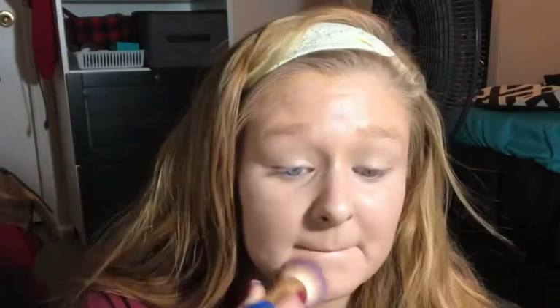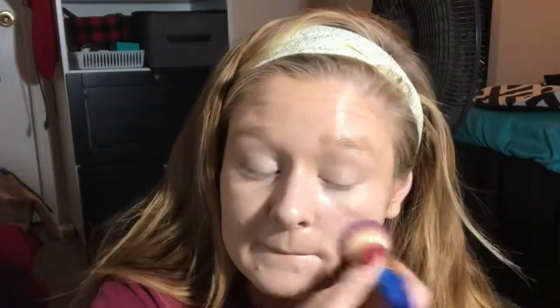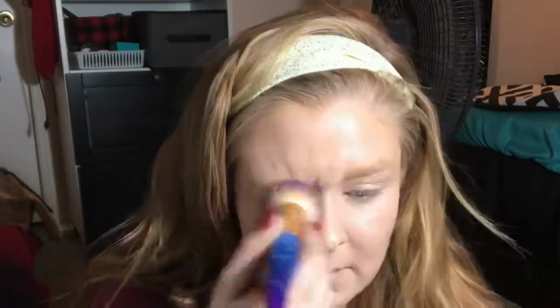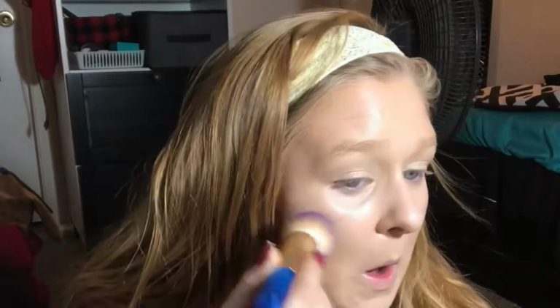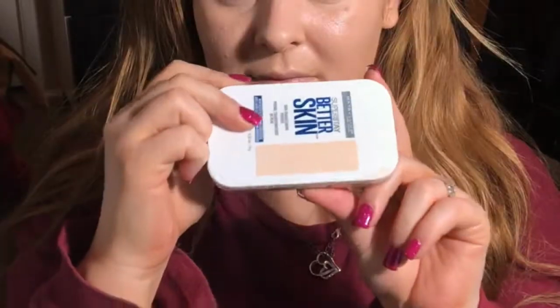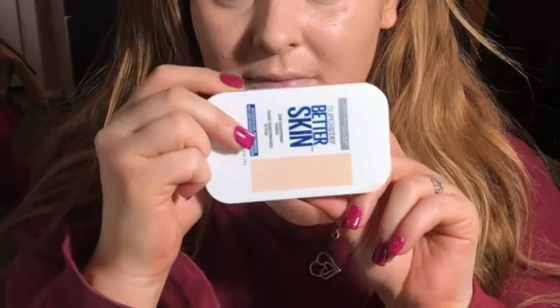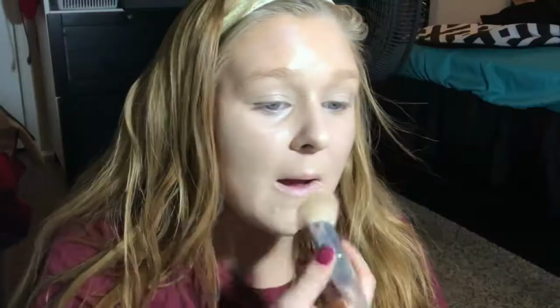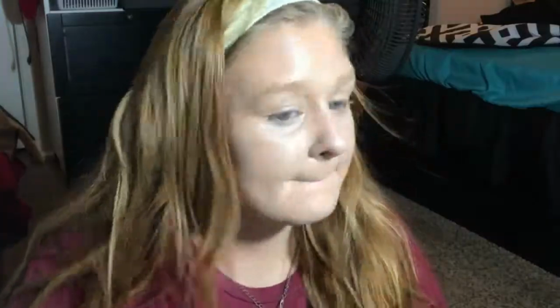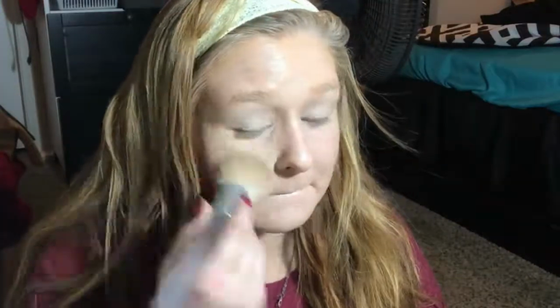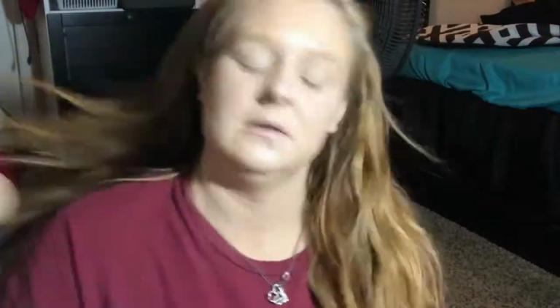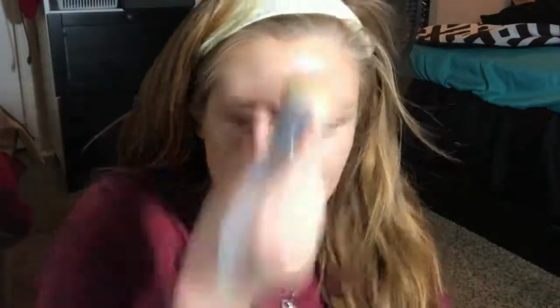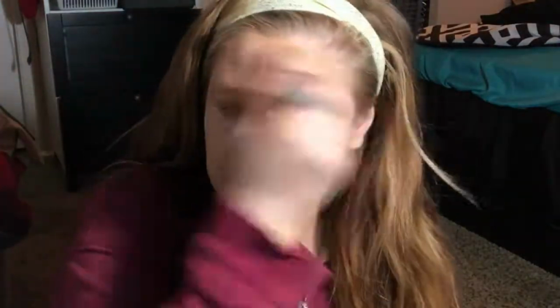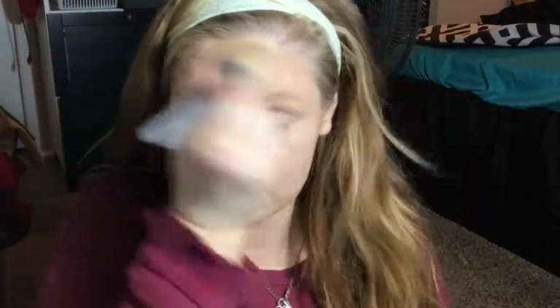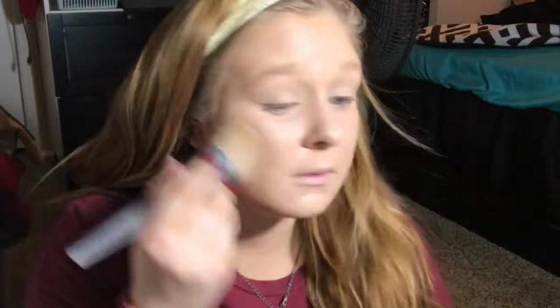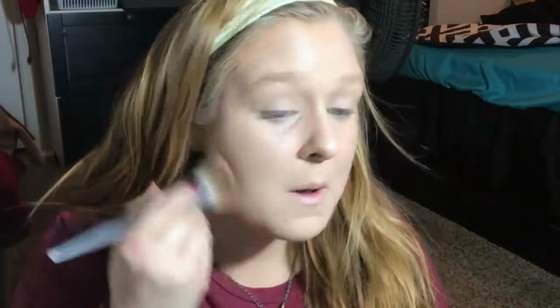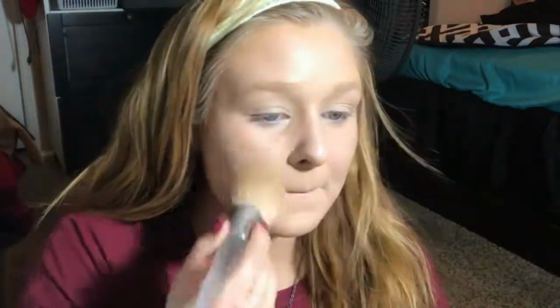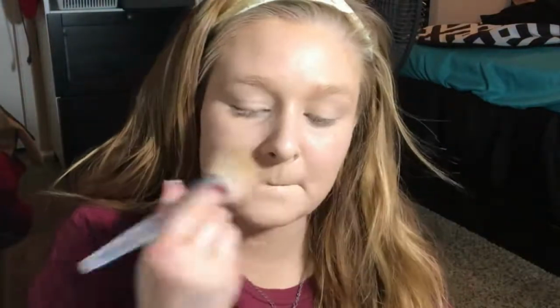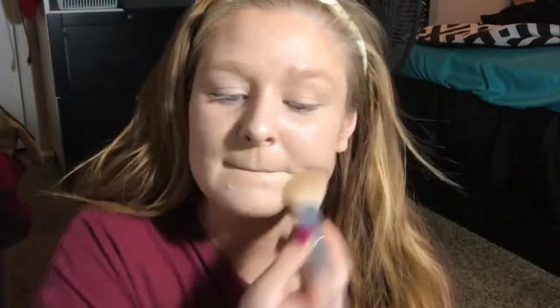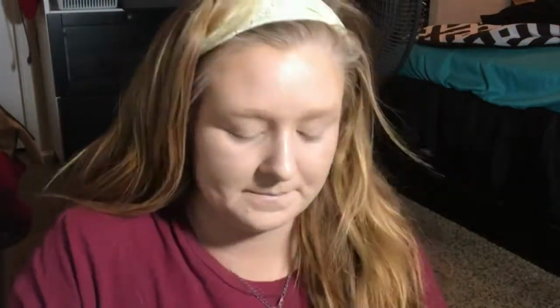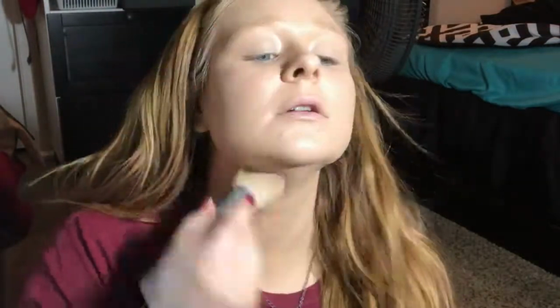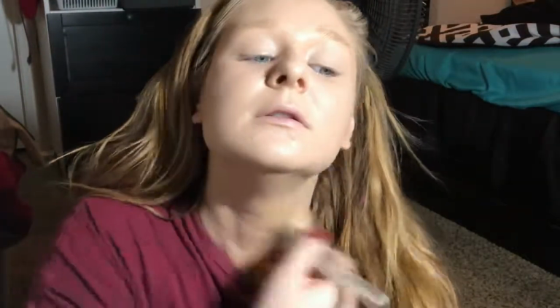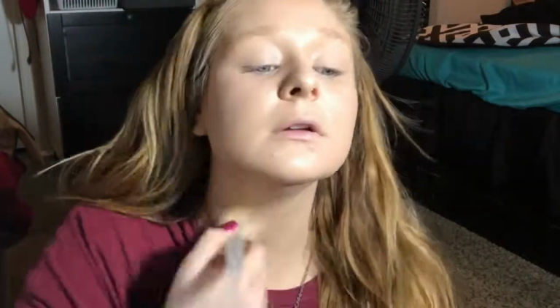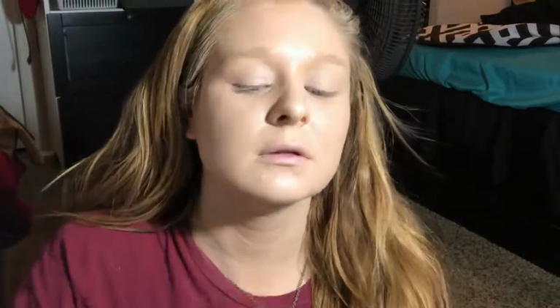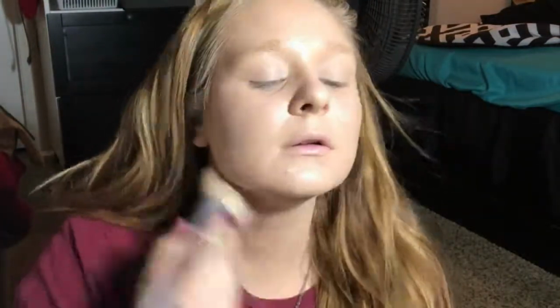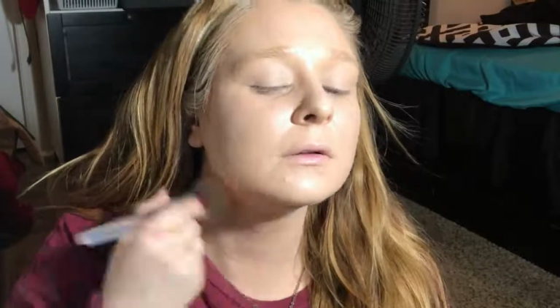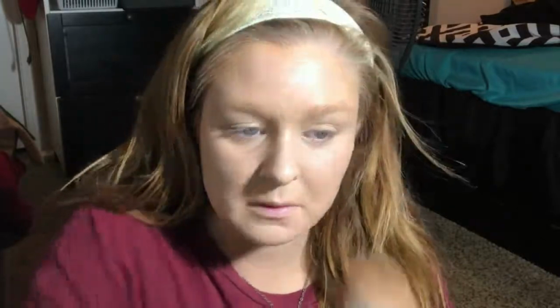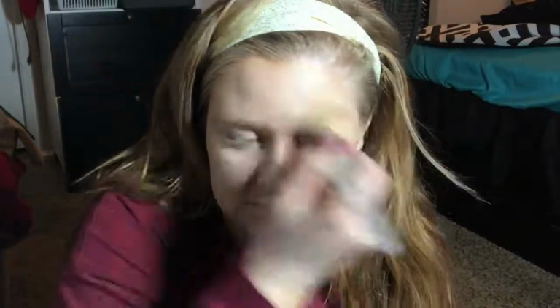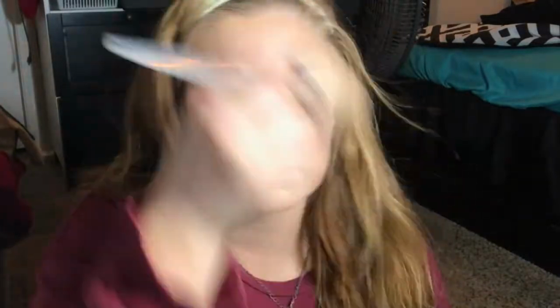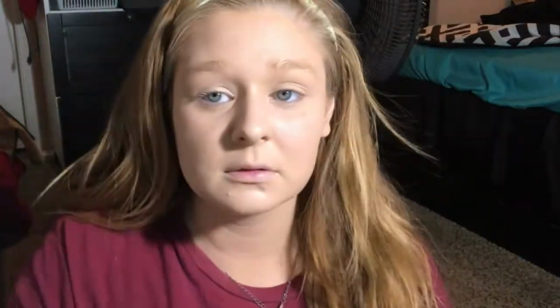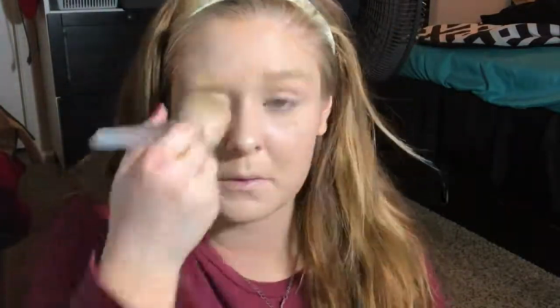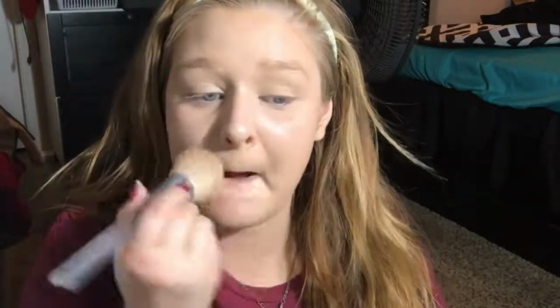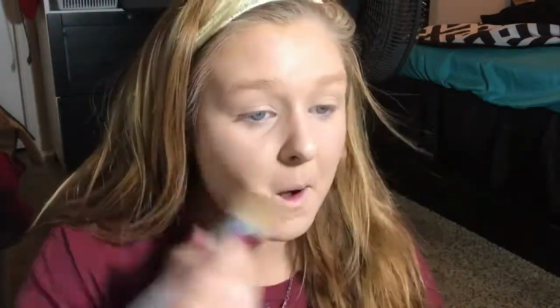Now I'm taking the Maybelline Better Skin Superstay Better Skin Powder in 20 Classic Ivory and just using that to set the face. This is a really good dupe for the MAC Mineralized Skin Finish. It mattifies just enough but retains that luminous look, which is why I chose it for this tutorial.